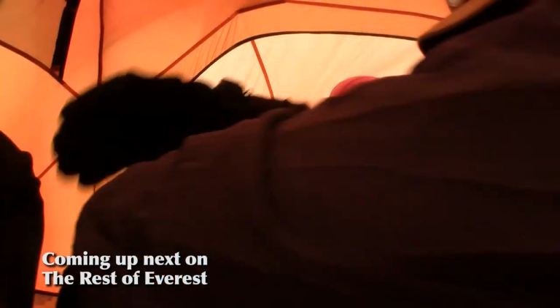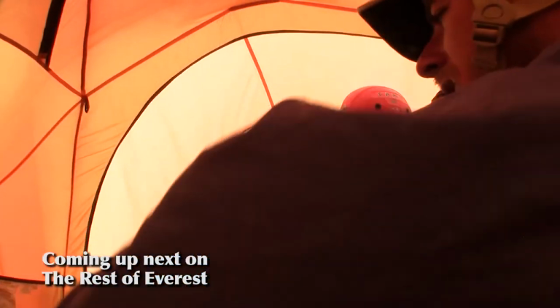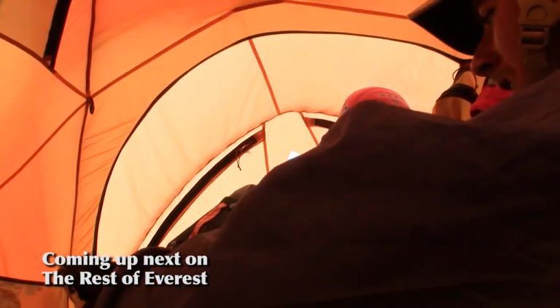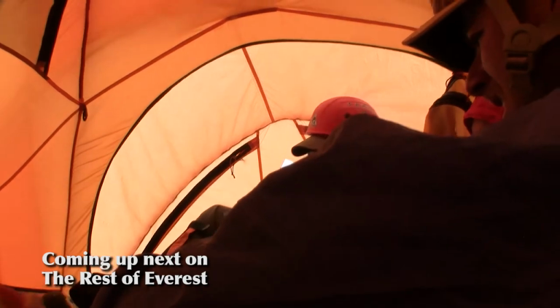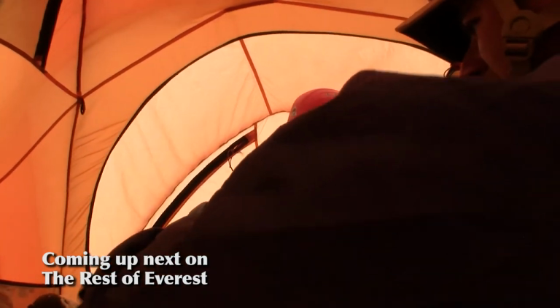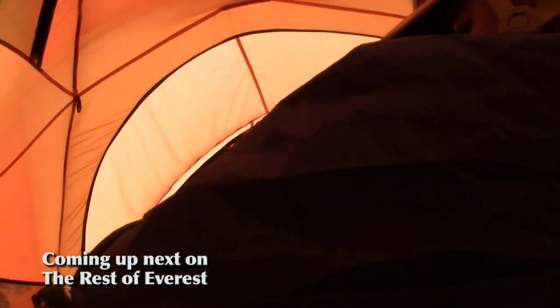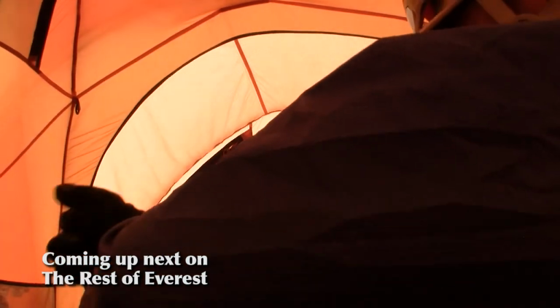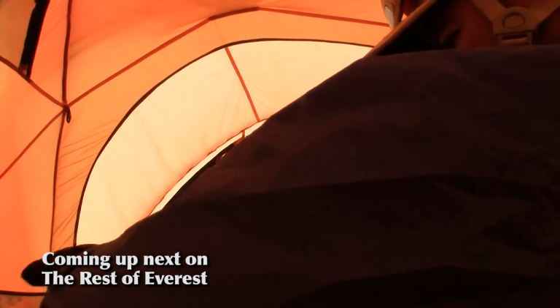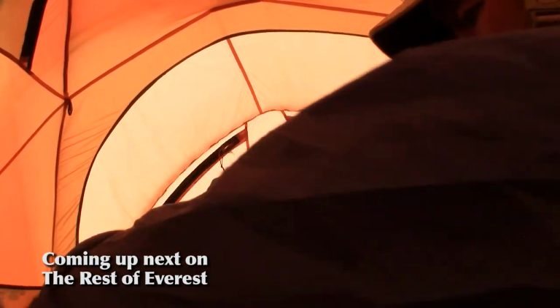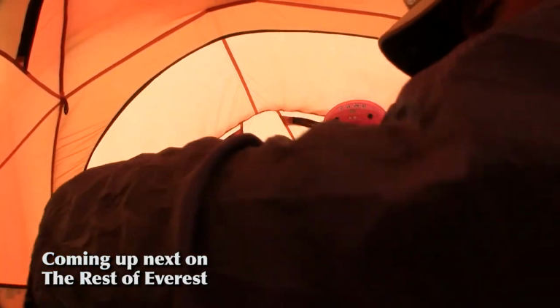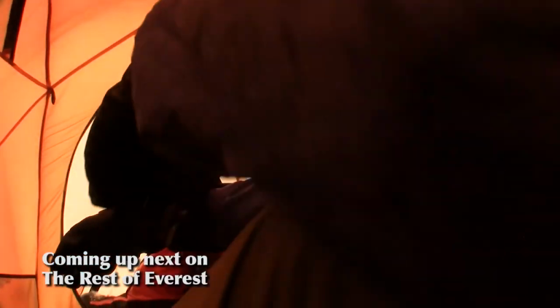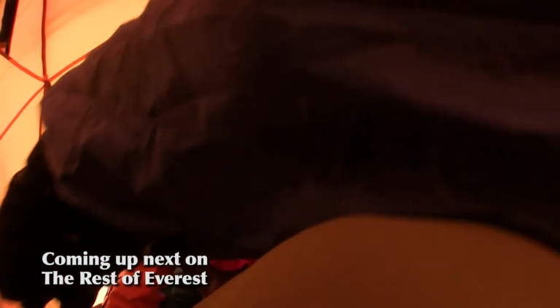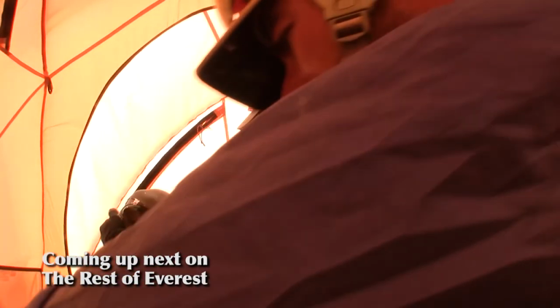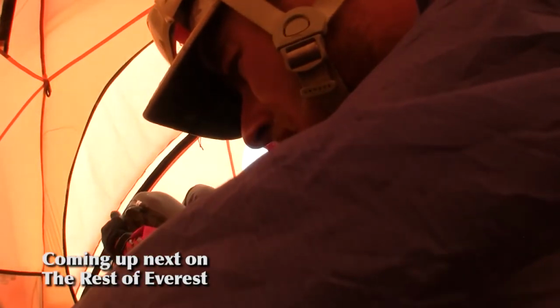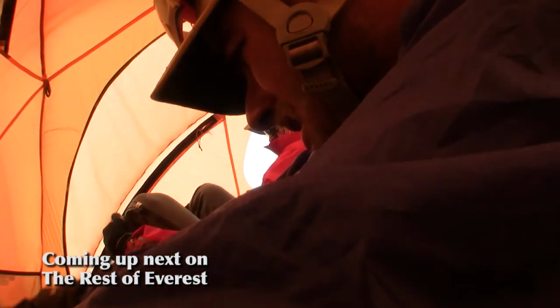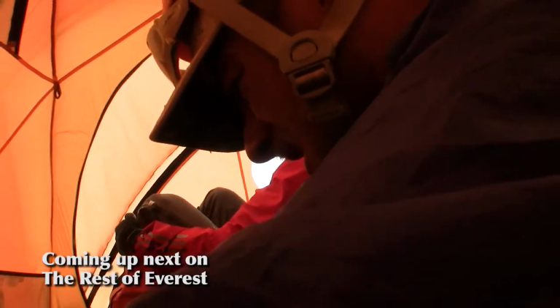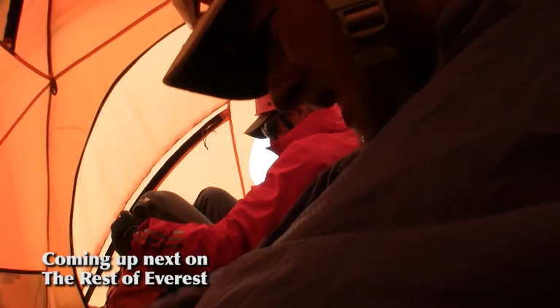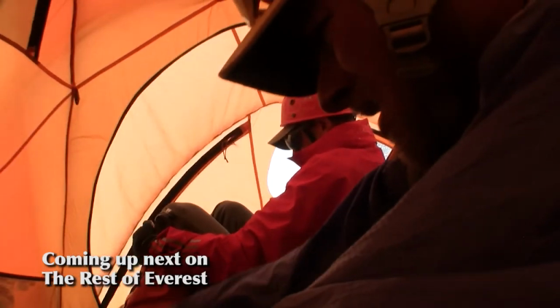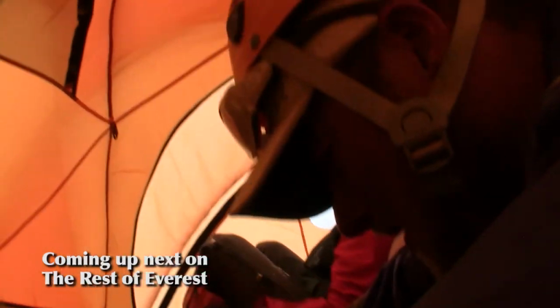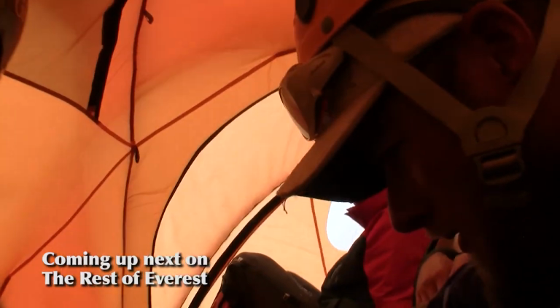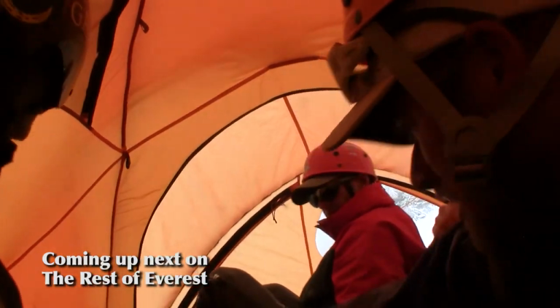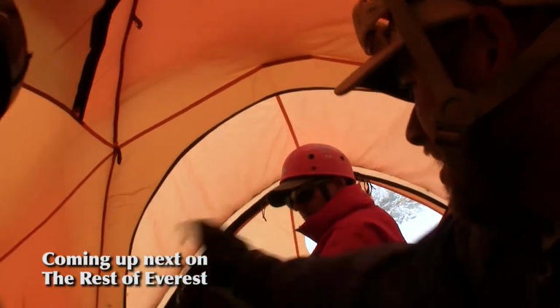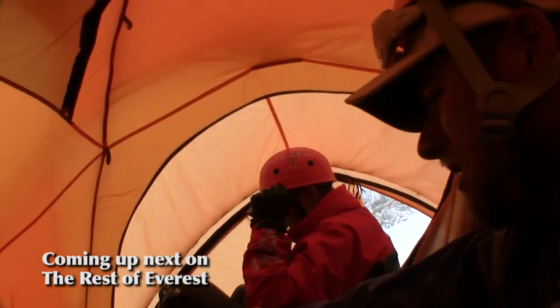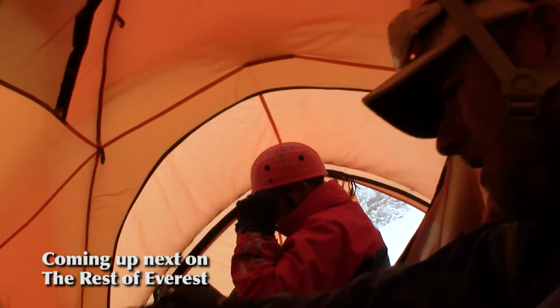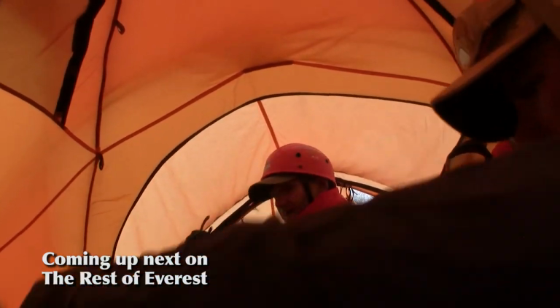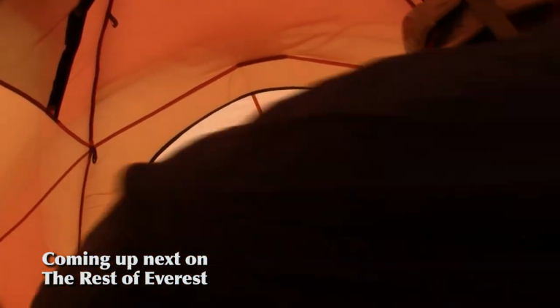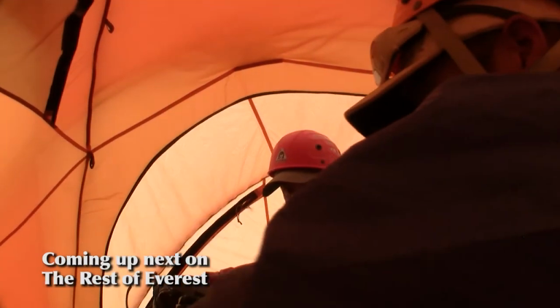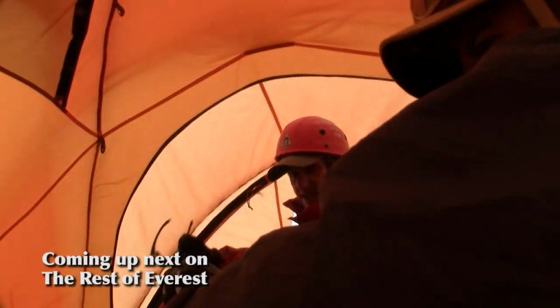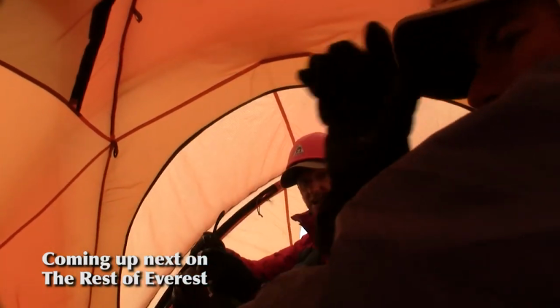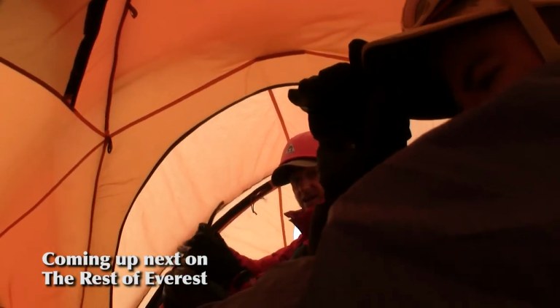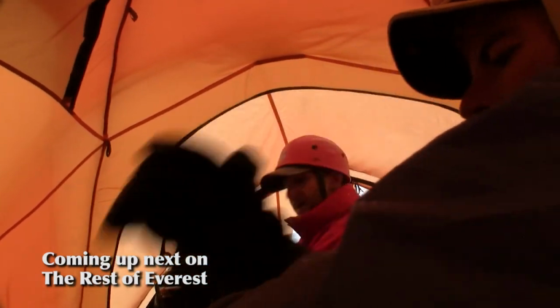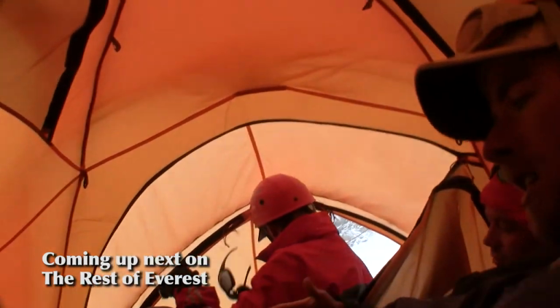Next week's going to be a lot of fun. We actually really get going on the climbing and get some more incredible views. Thanks as always, Brian — this is just fantastic stuff. Thanks for having me. We'll see all of you next week. Bye.